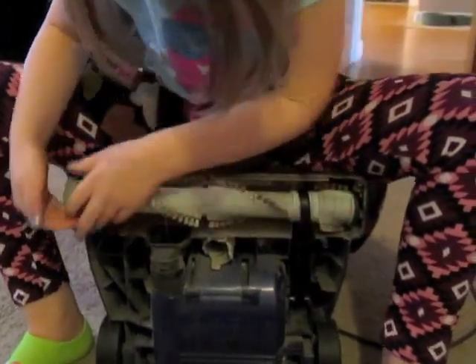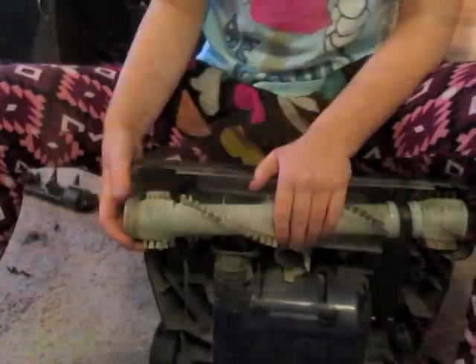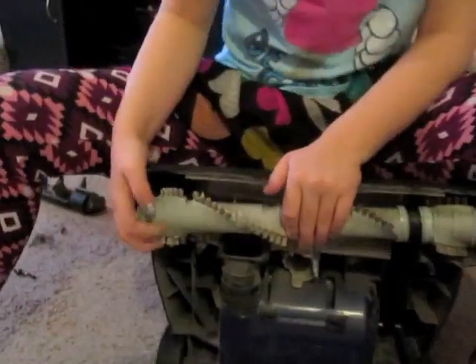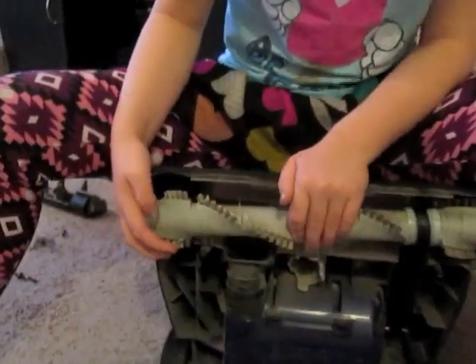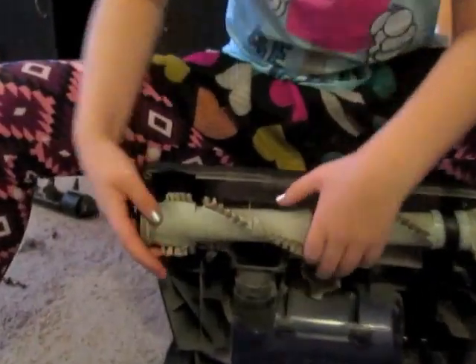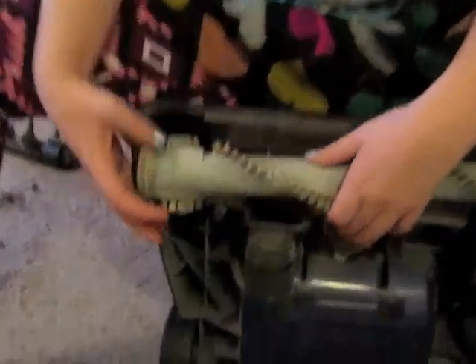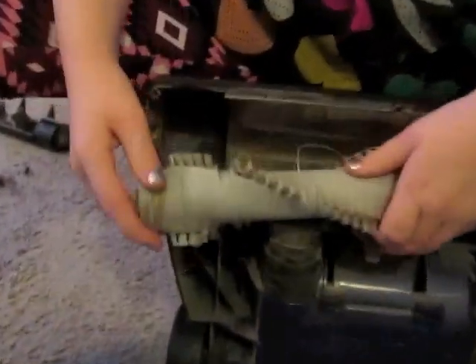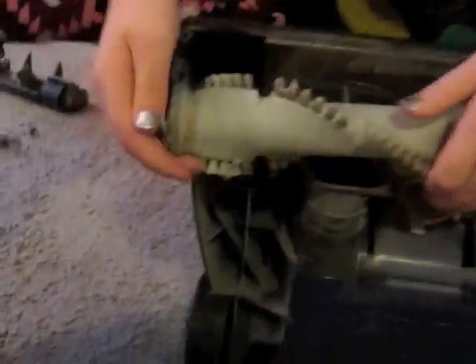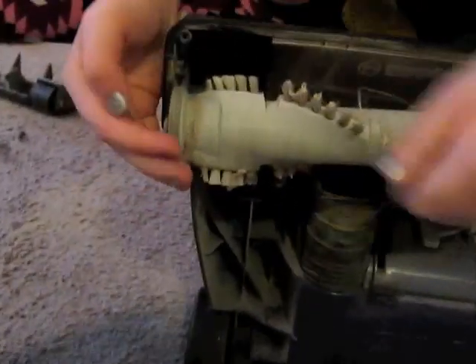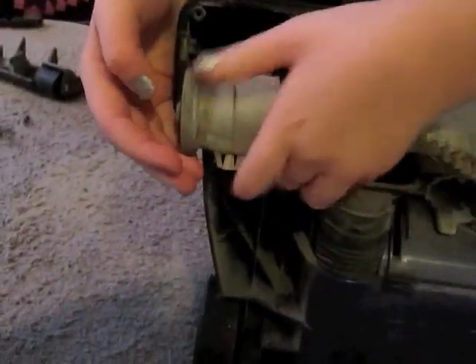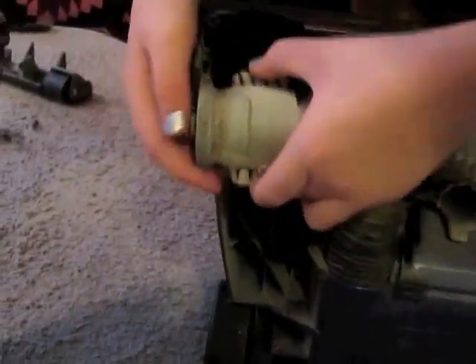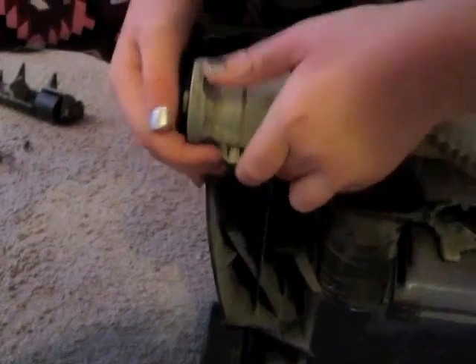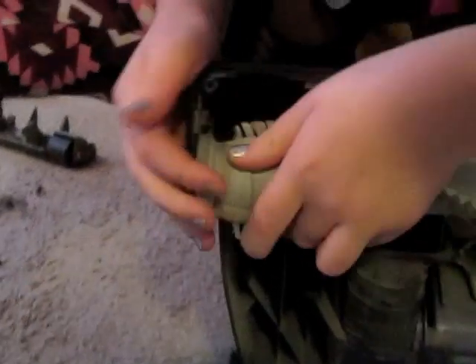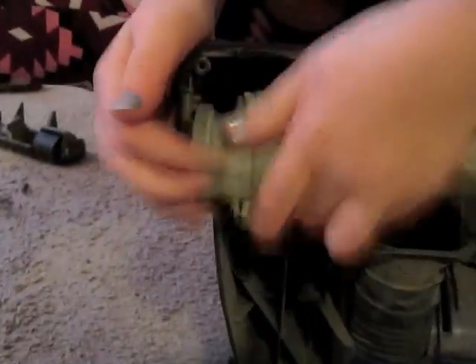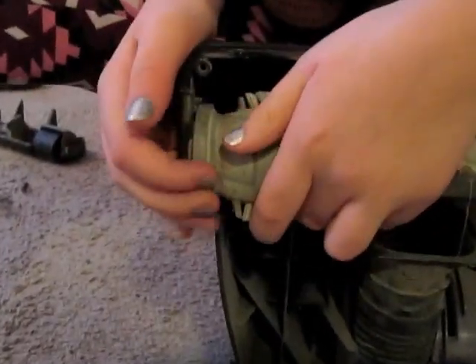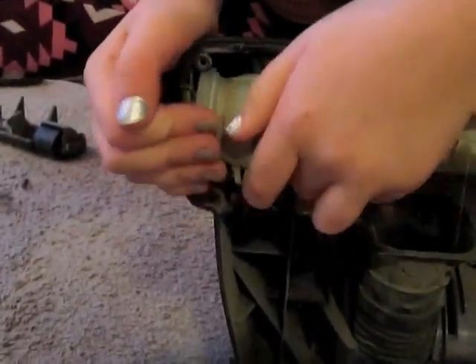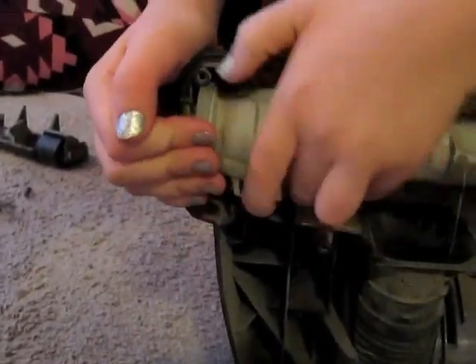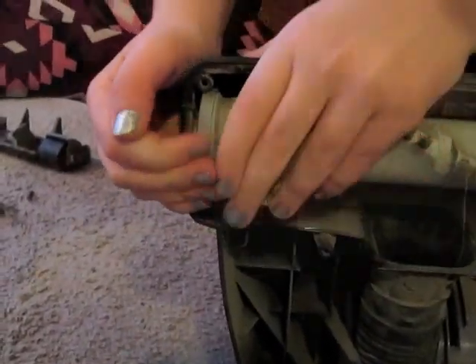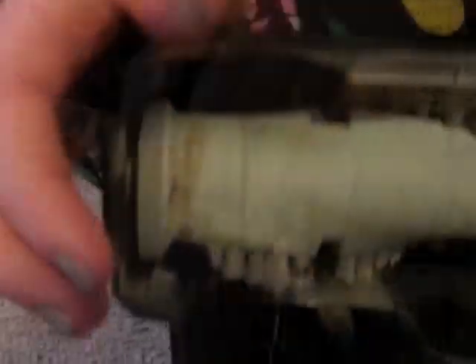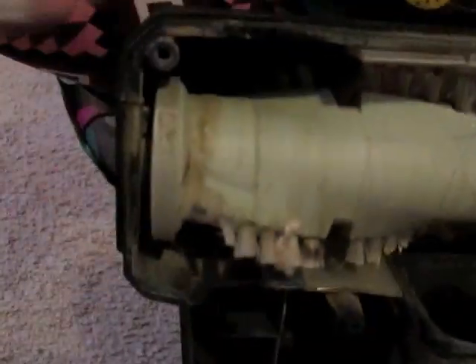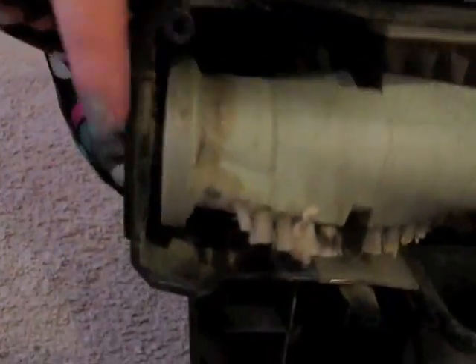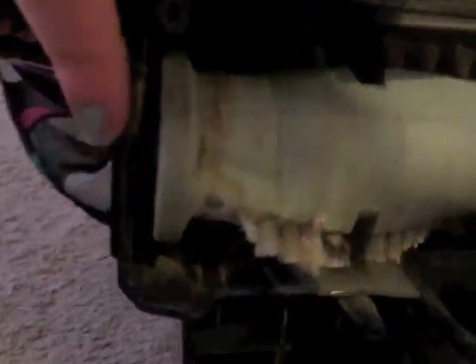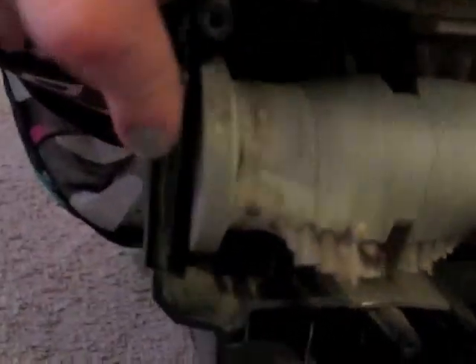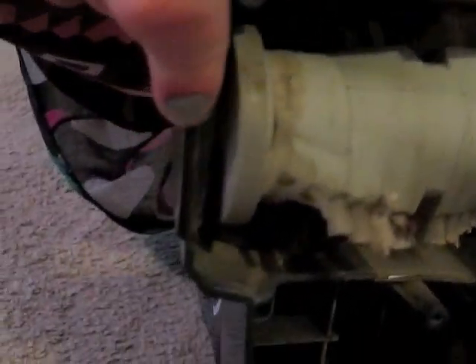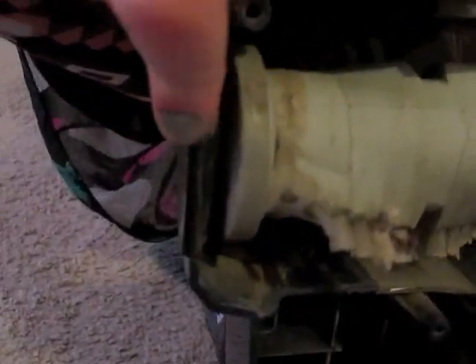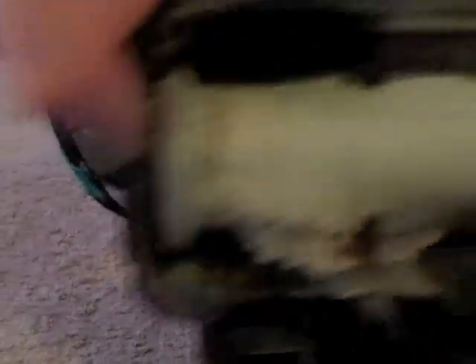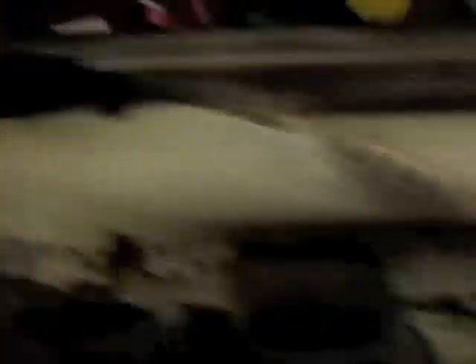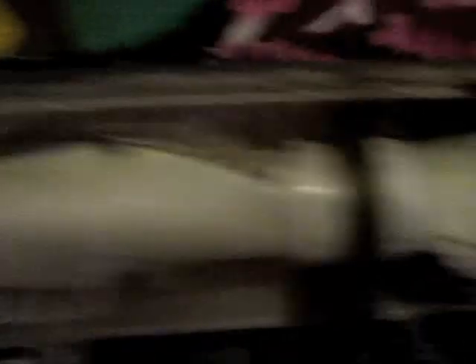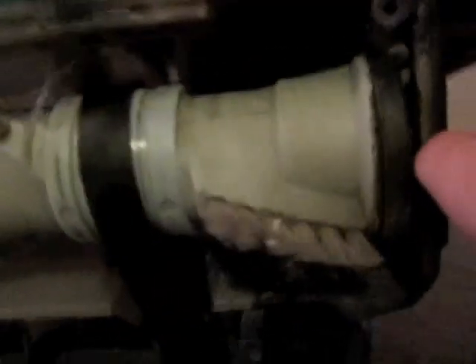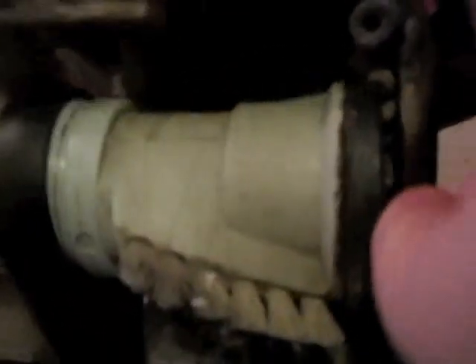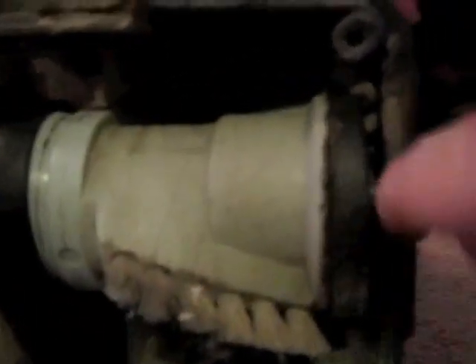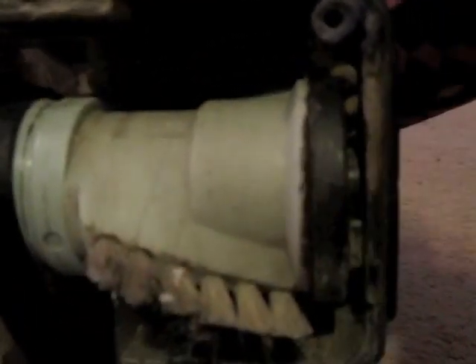If you put the upside in, you'll have to pop this side in. As you can see, this side here is tucked in and this side here is pushed in.